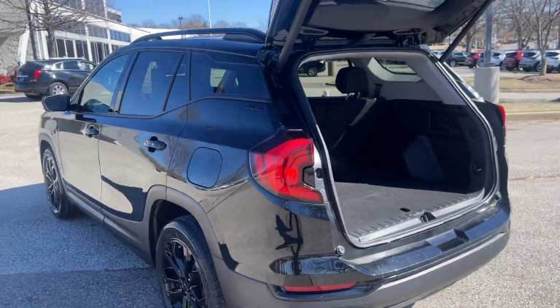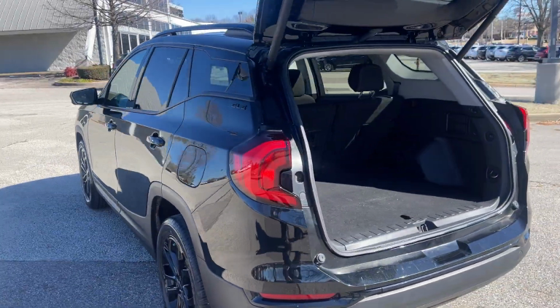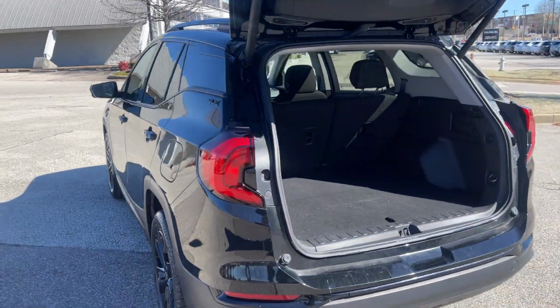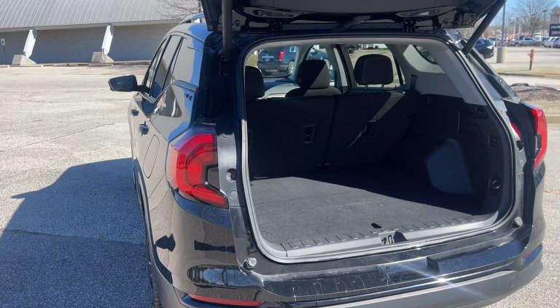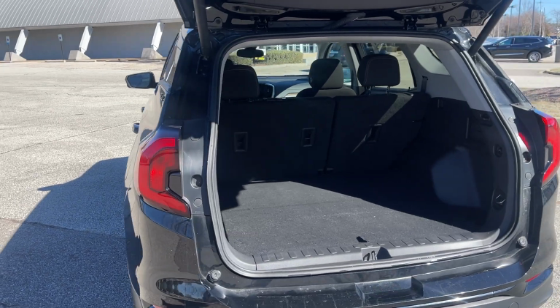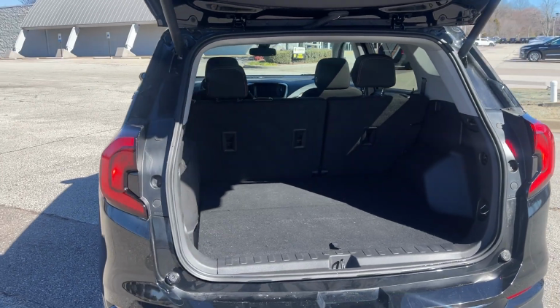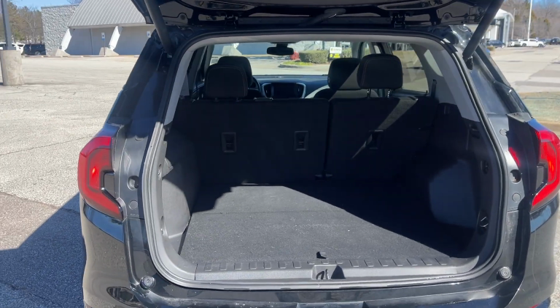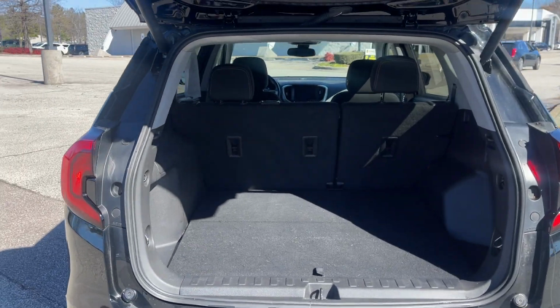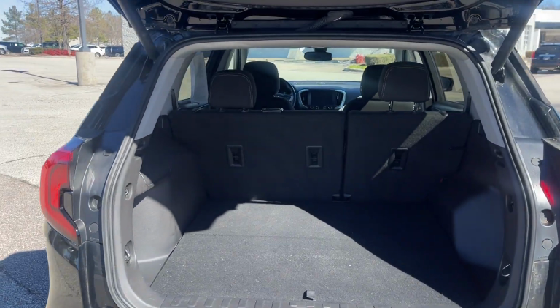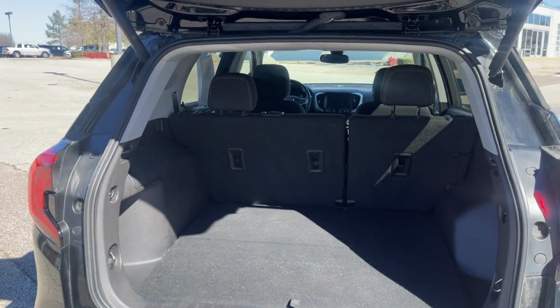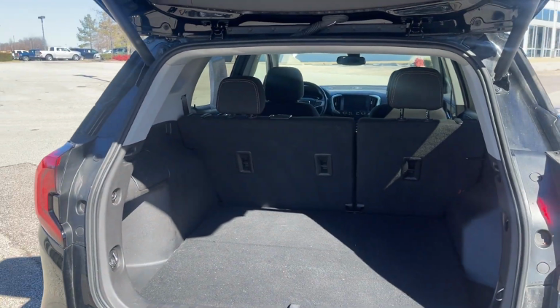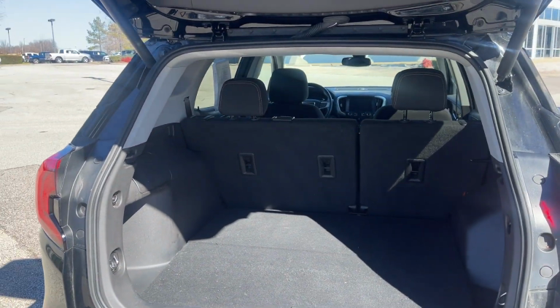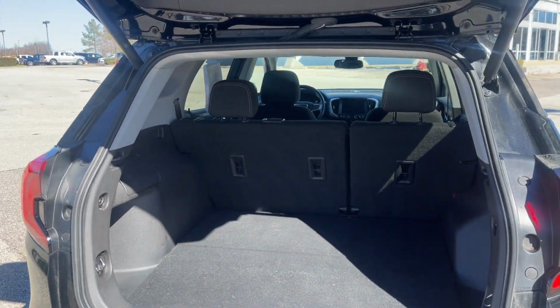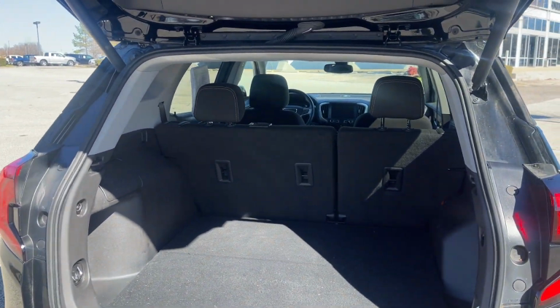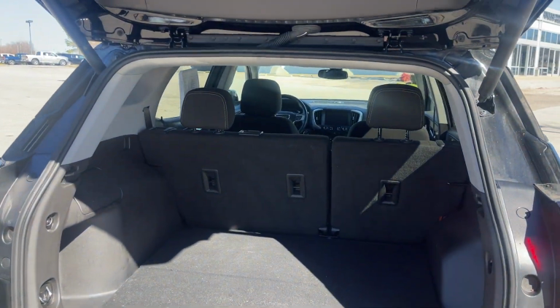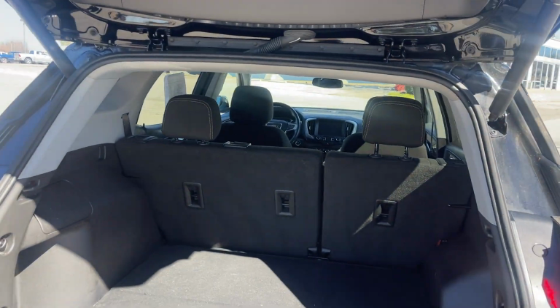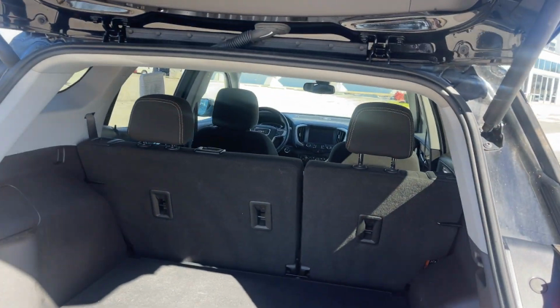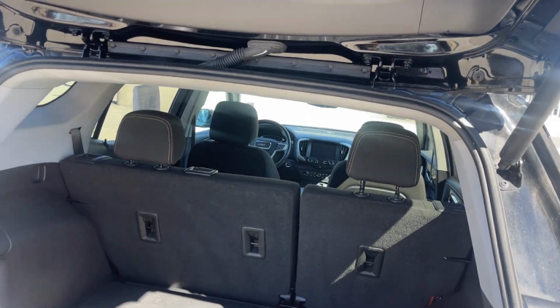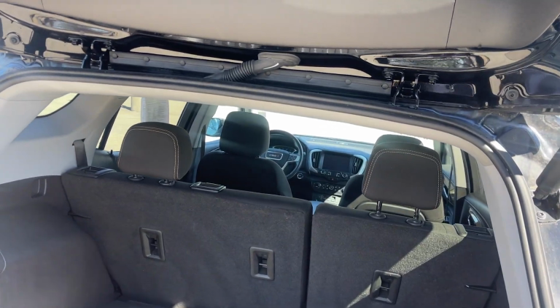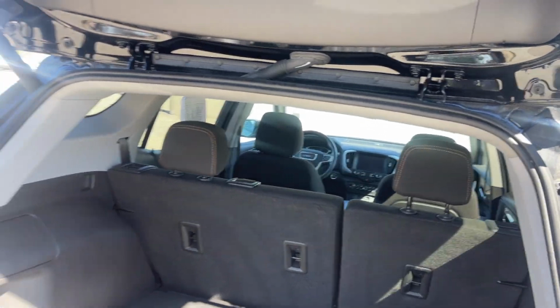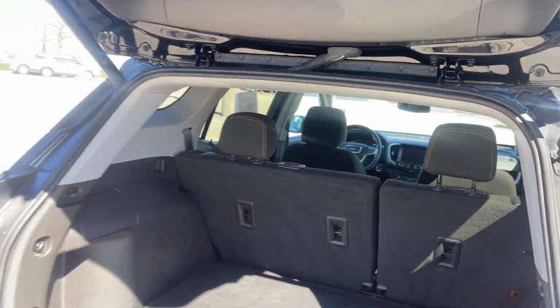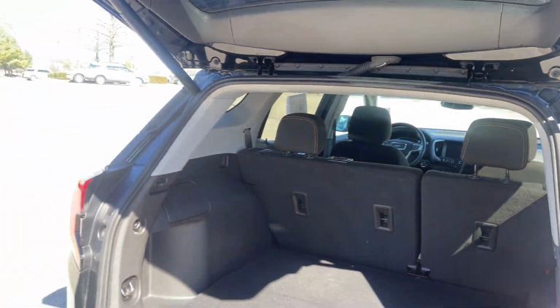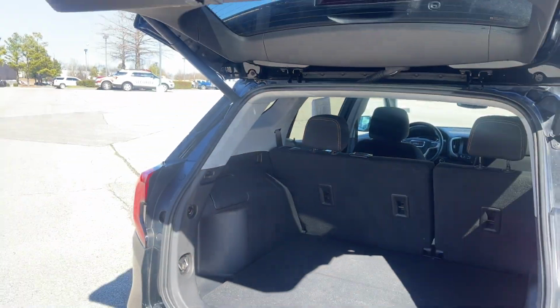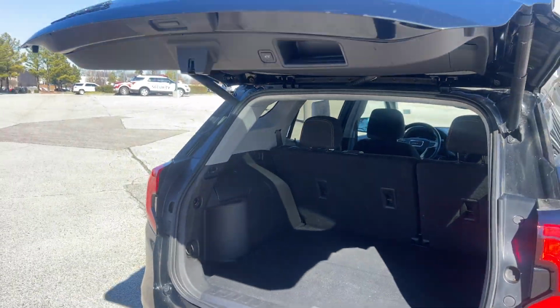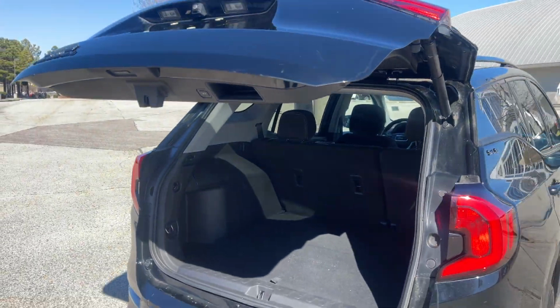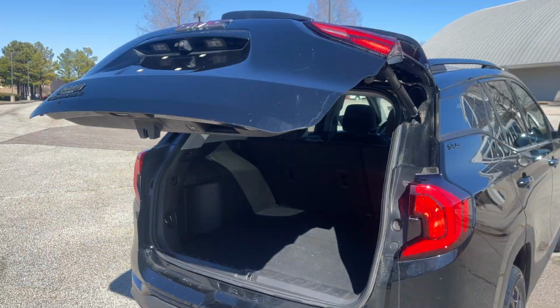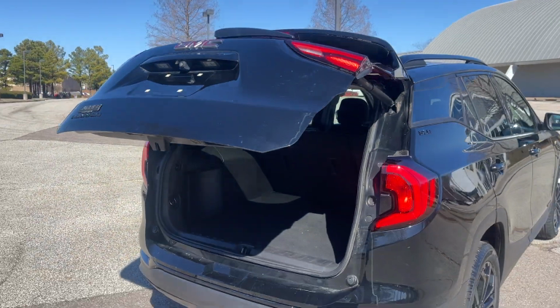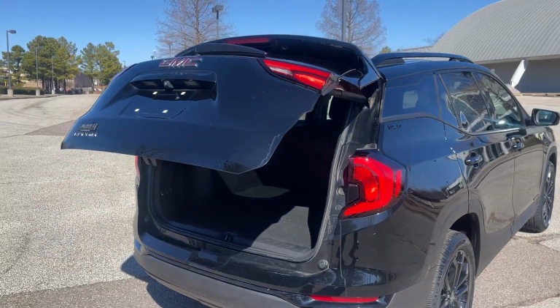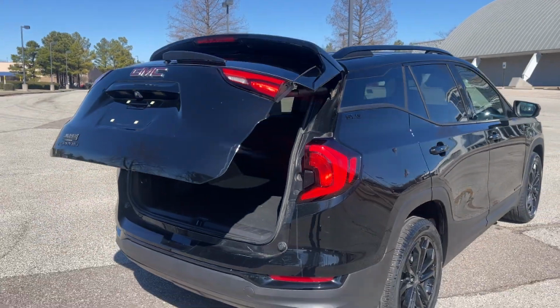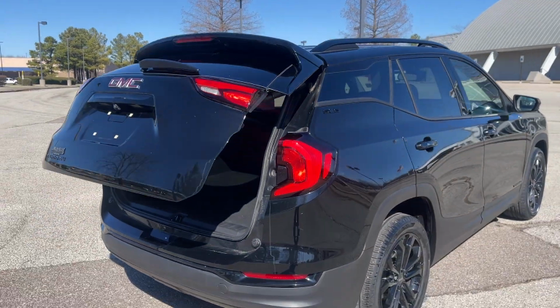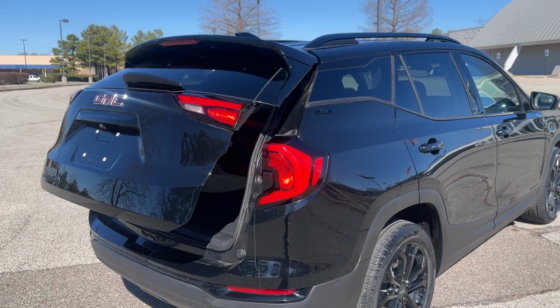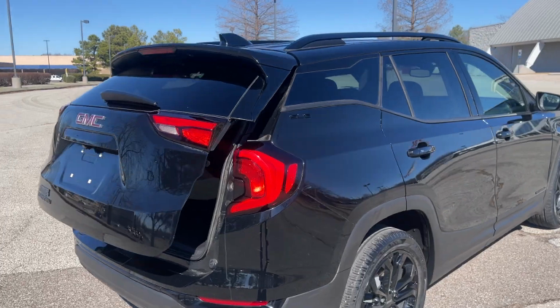And of course, look at all the room you have as far as storage. And if you need a little more, just lower the seats down. Of course, one of my favorite features — the power liftgate. Grab your goodies, push the button, the gate goes down.